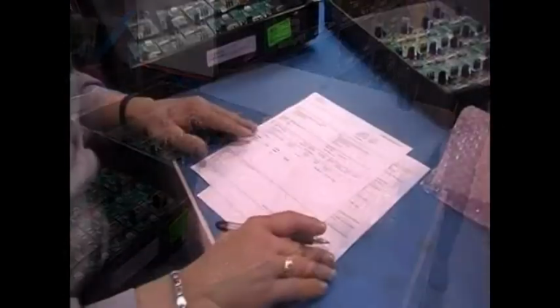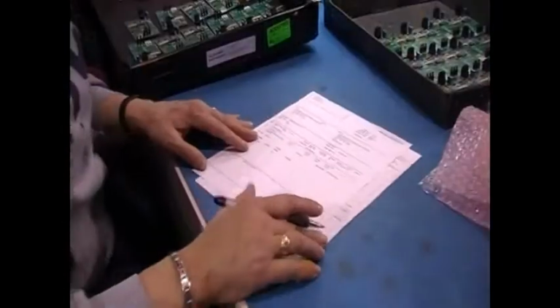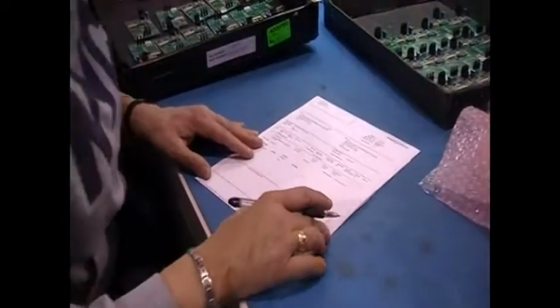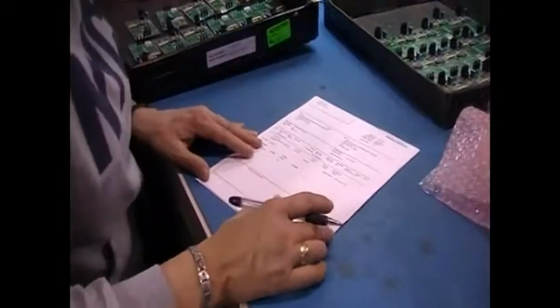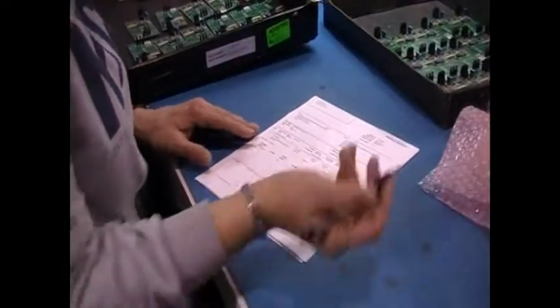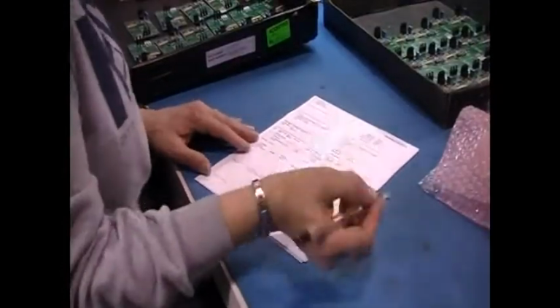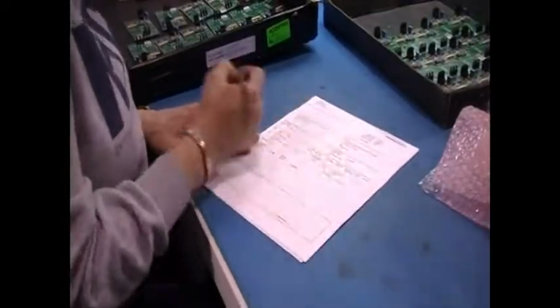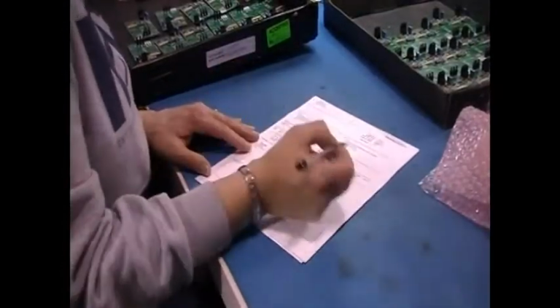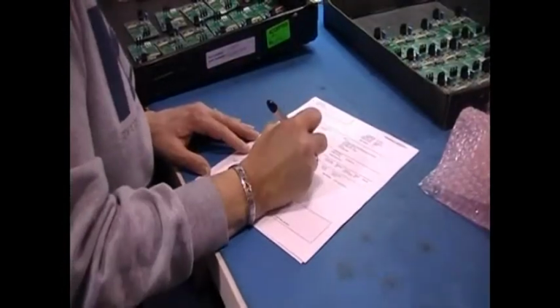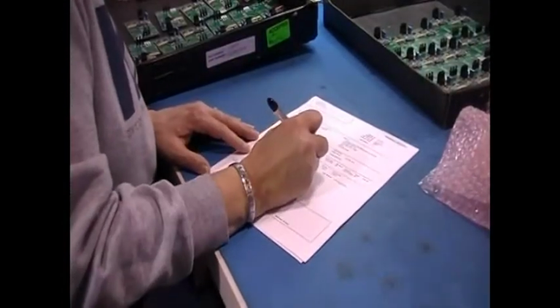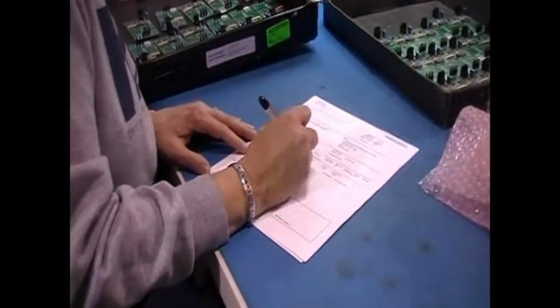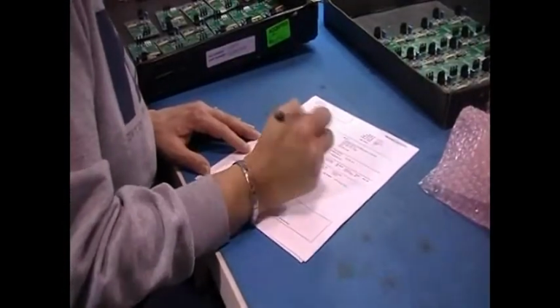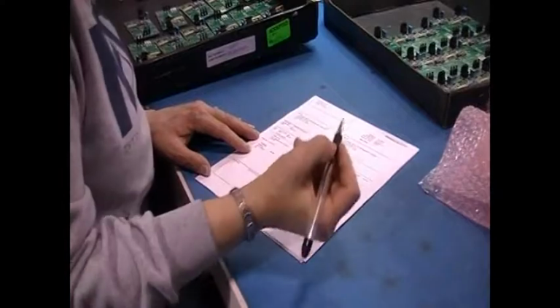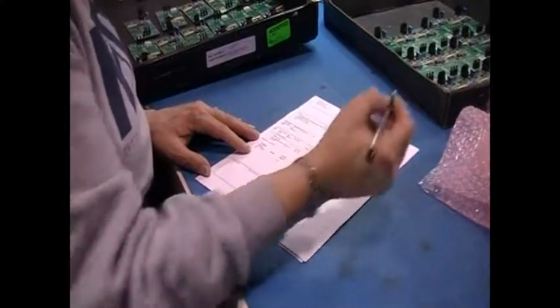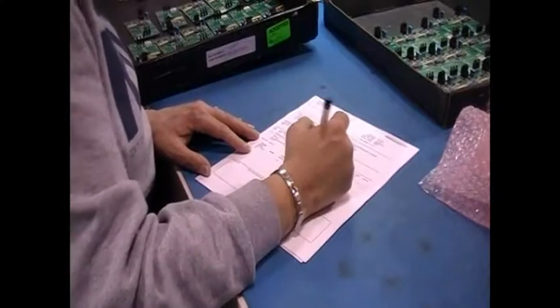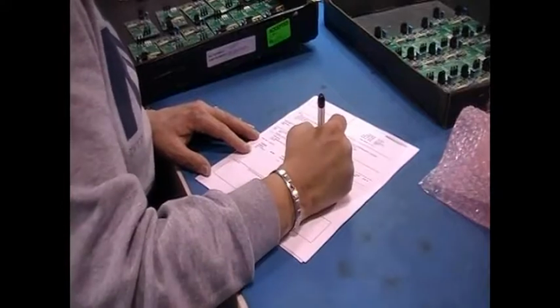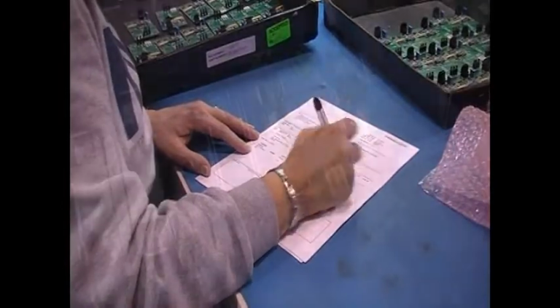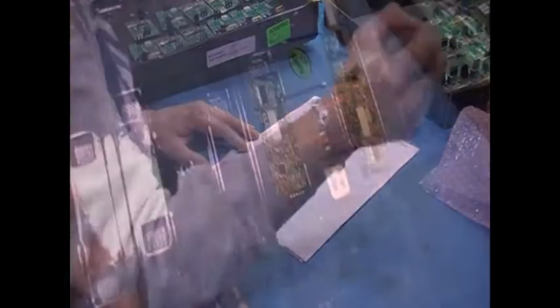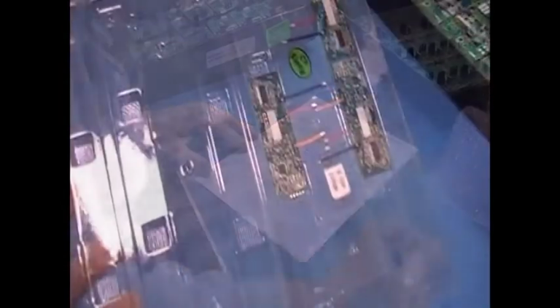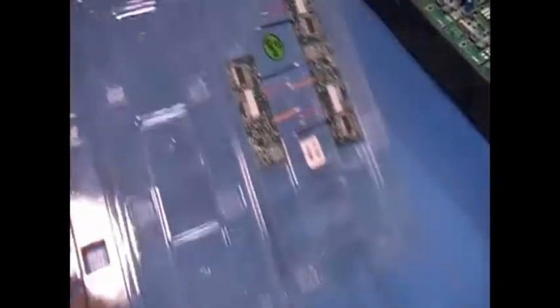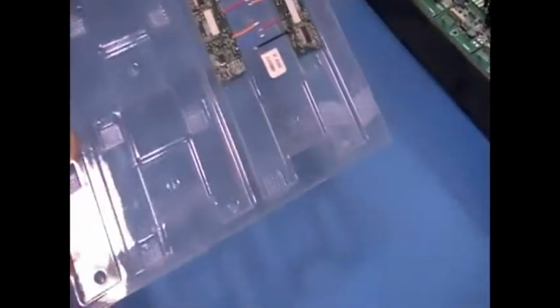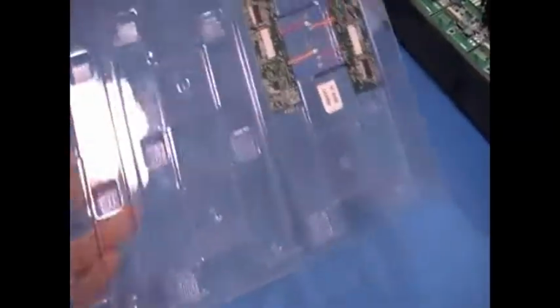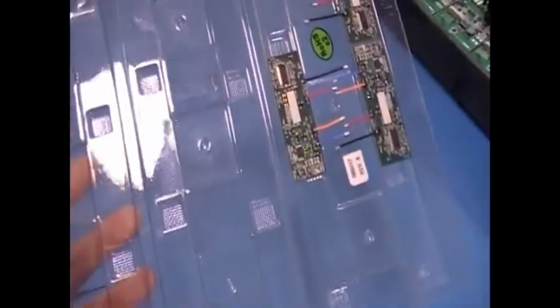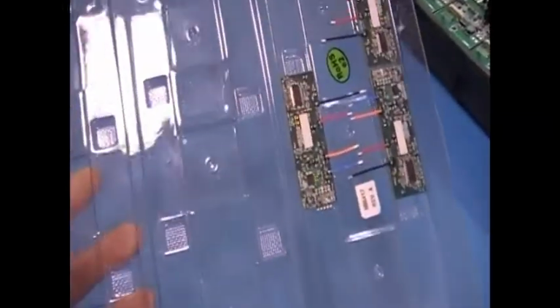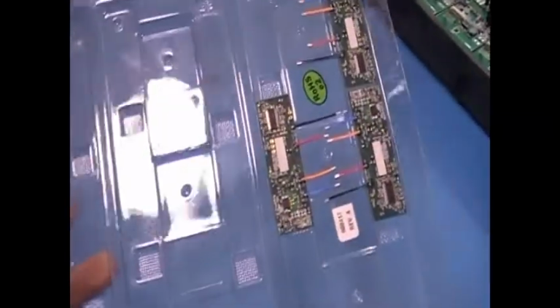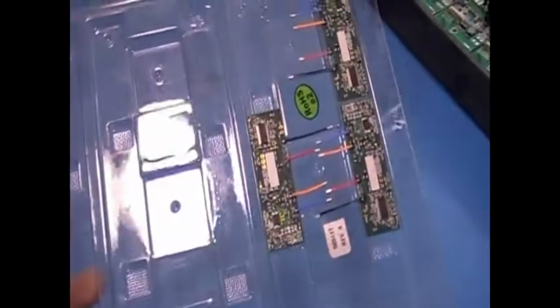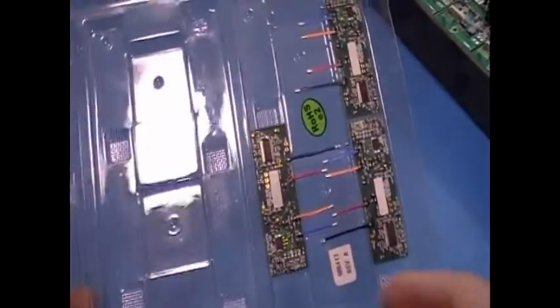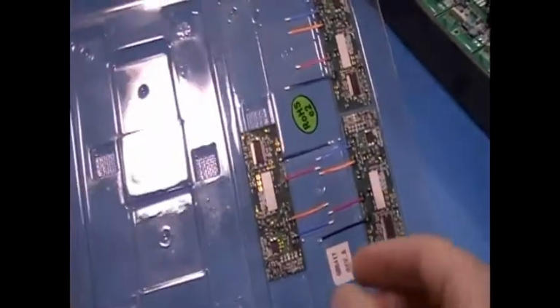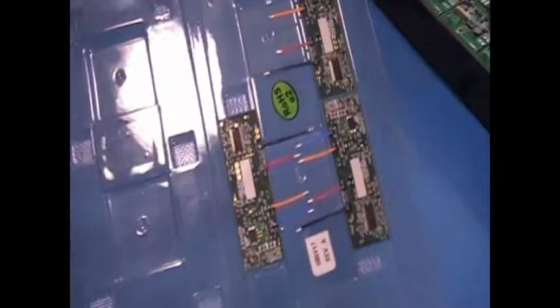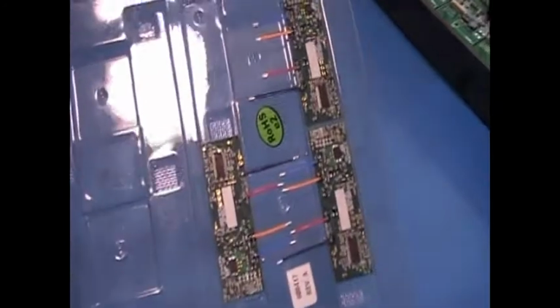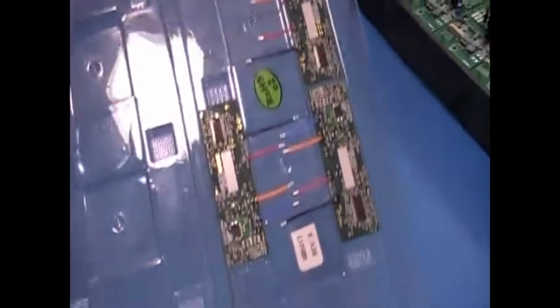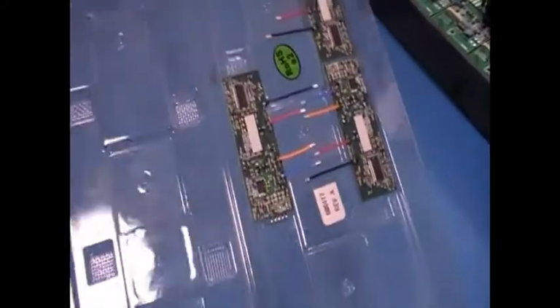Plus, counting hundreds of little boards for inventory, one at a time, is tedious and error prone. Fortunately, there's a better way: custom-formed ESD trays.